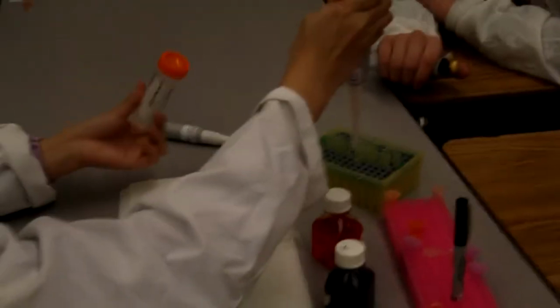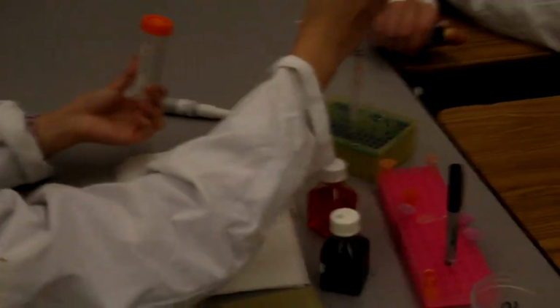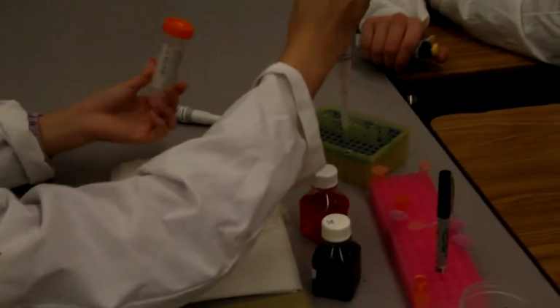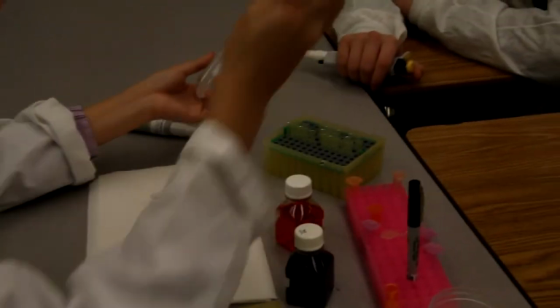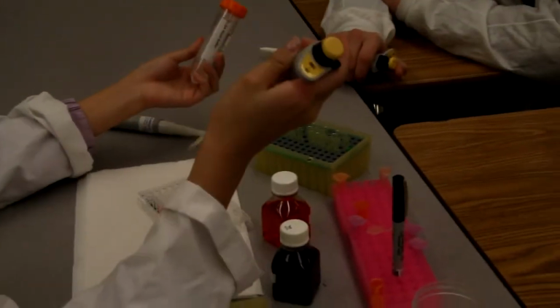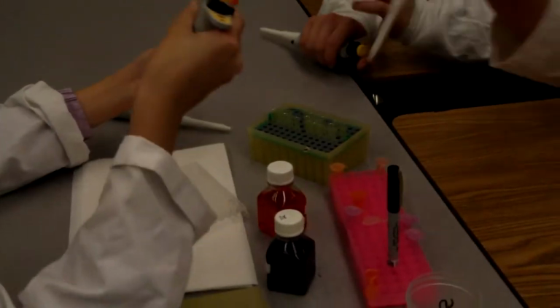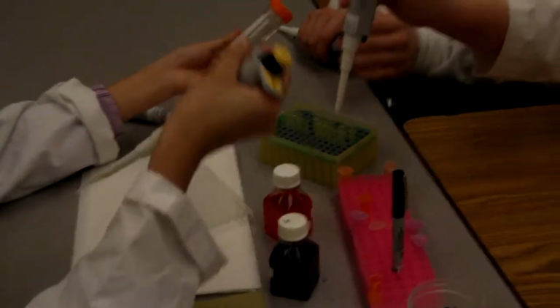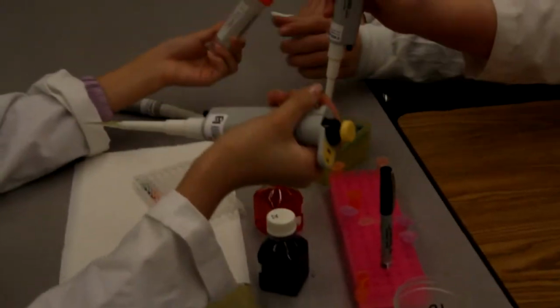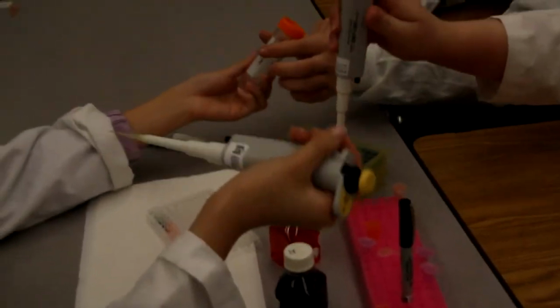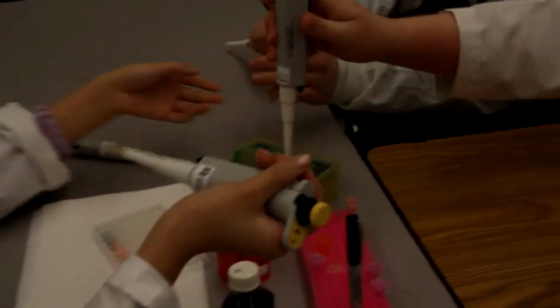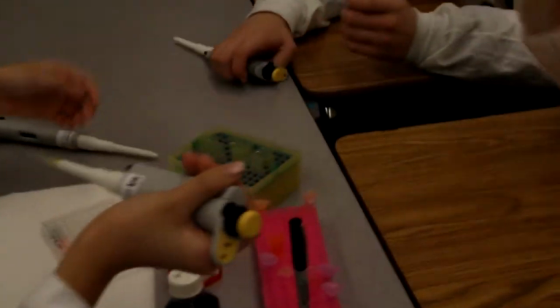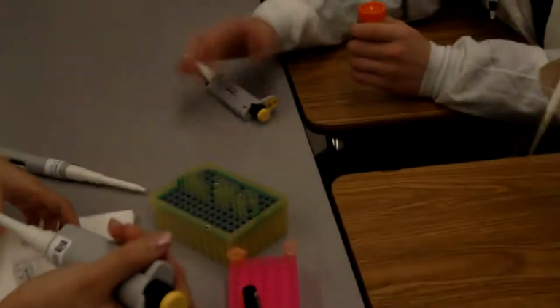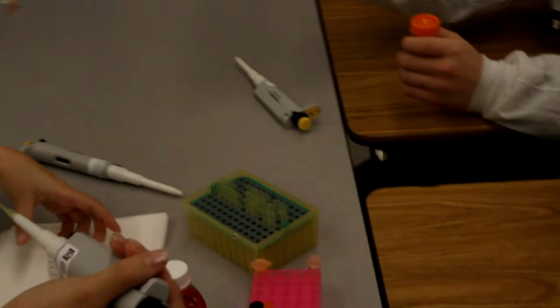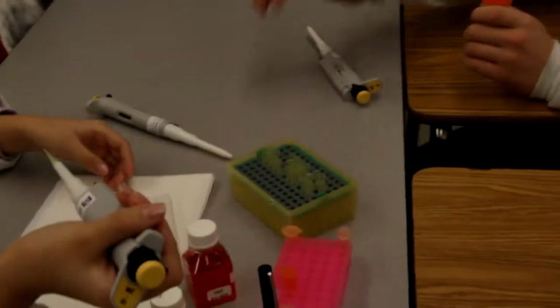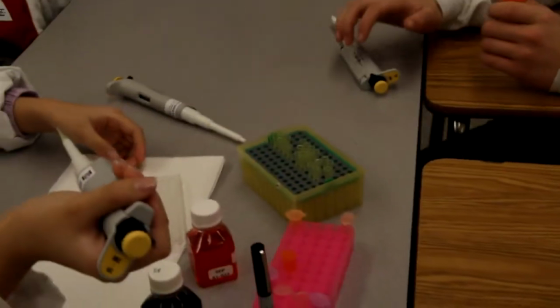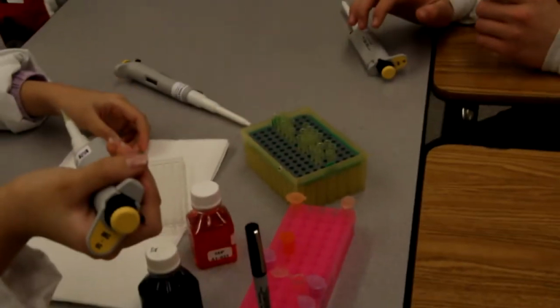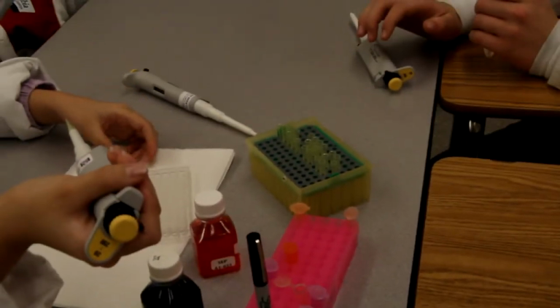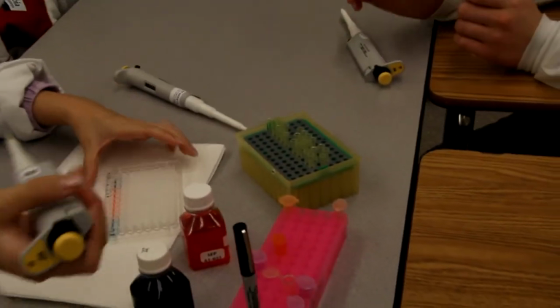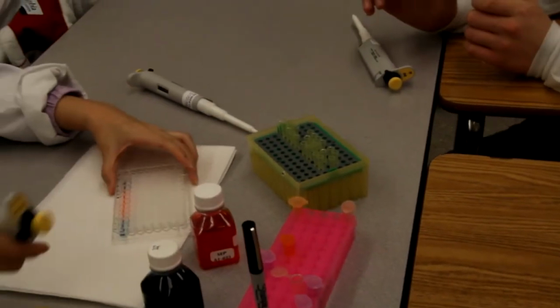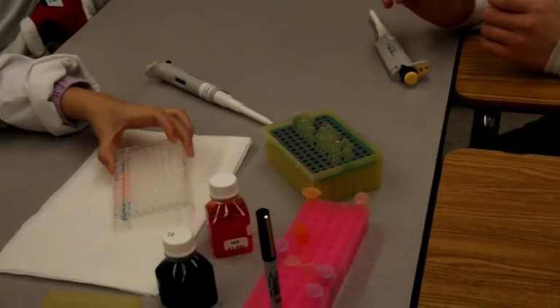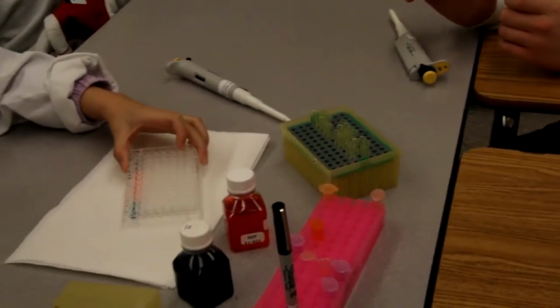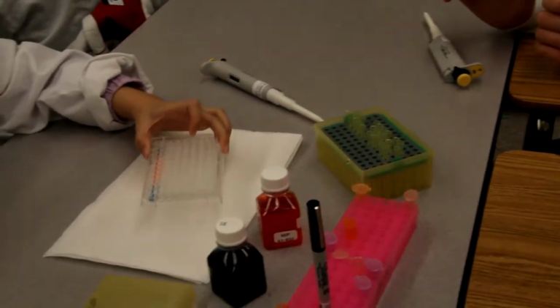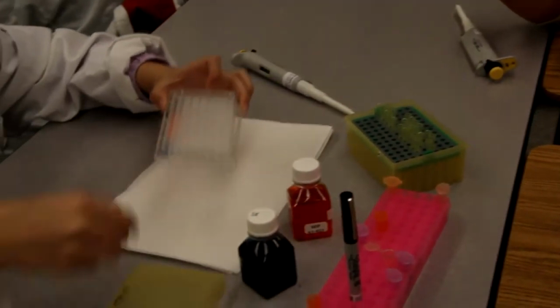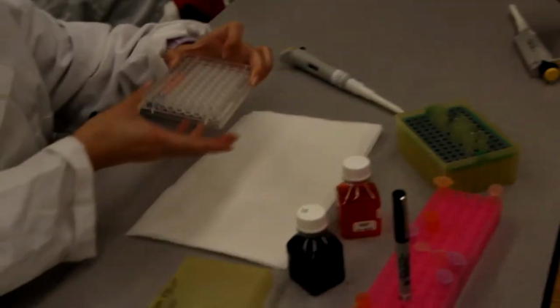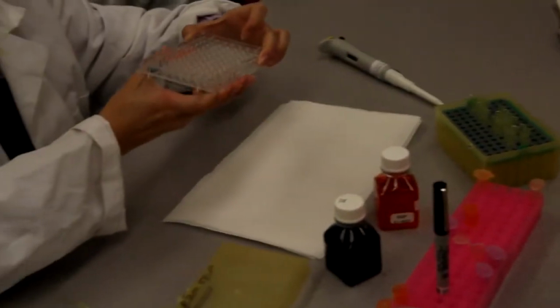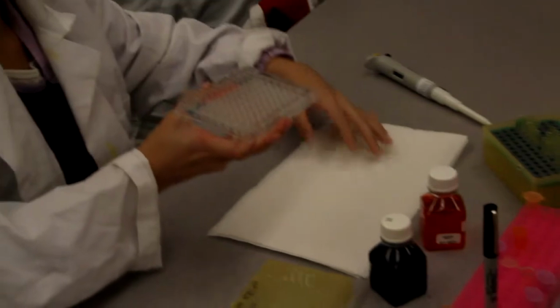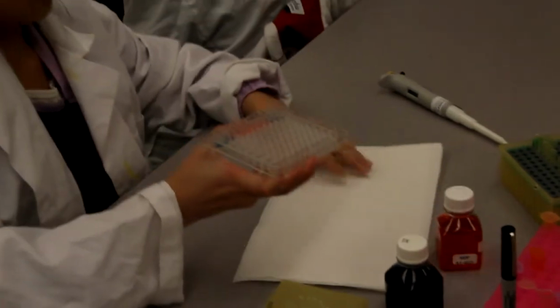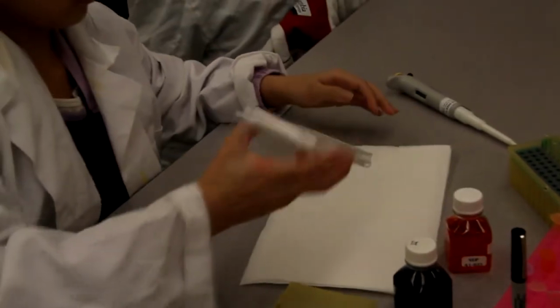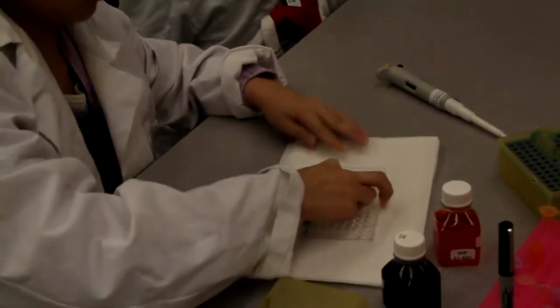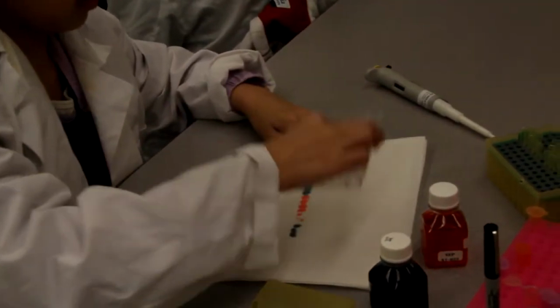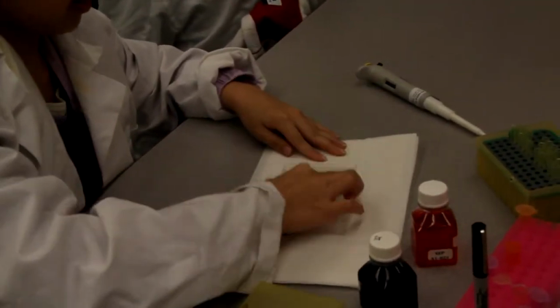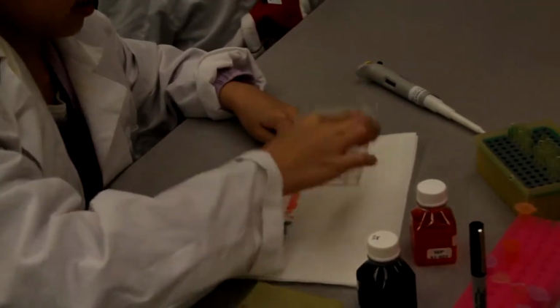The tech expo project that we're going to do this year is we're going to take equipment that our students get from the Fred Hutch Cancer Research Institute and introduce it to the public, kind of showing them what we're doing in class.